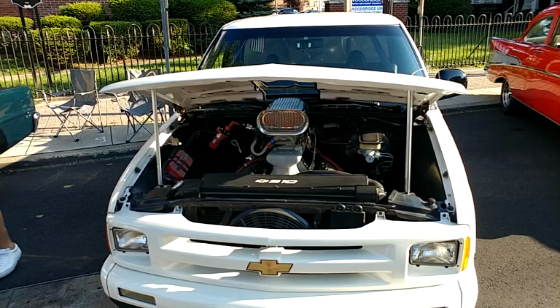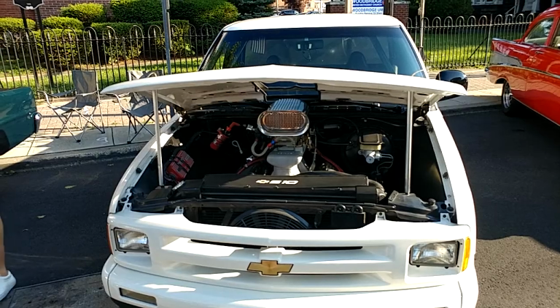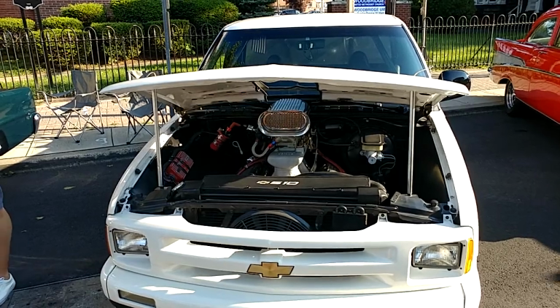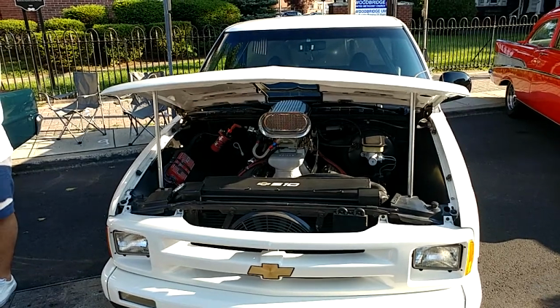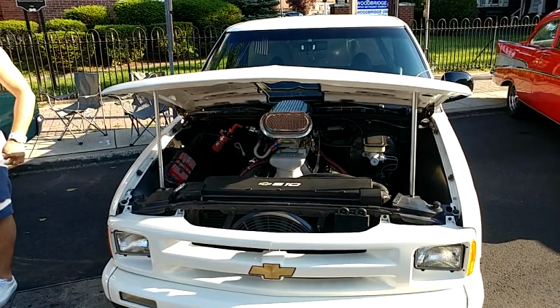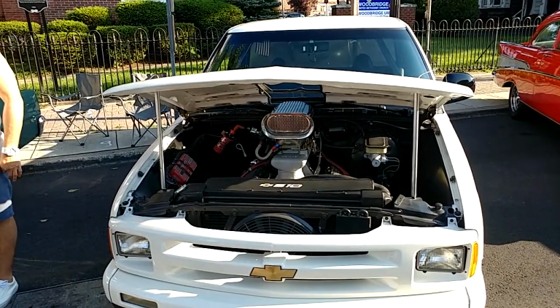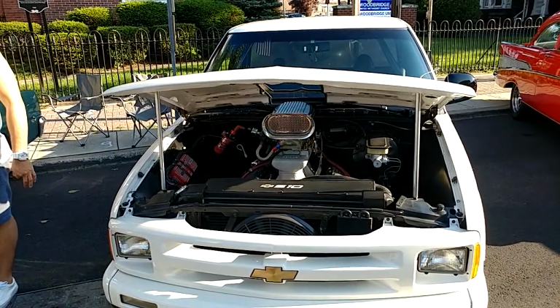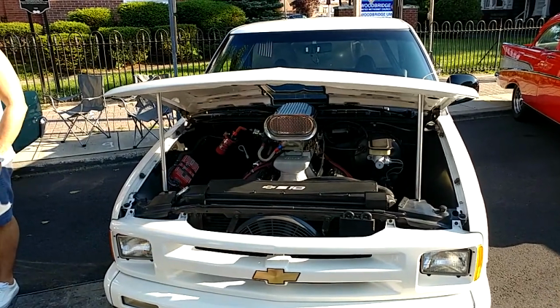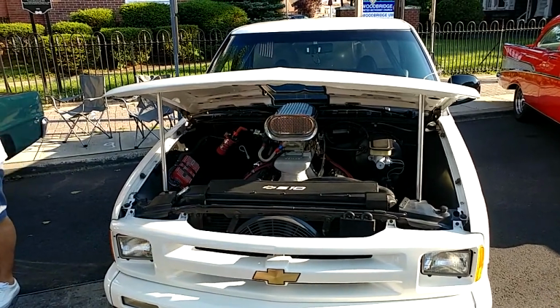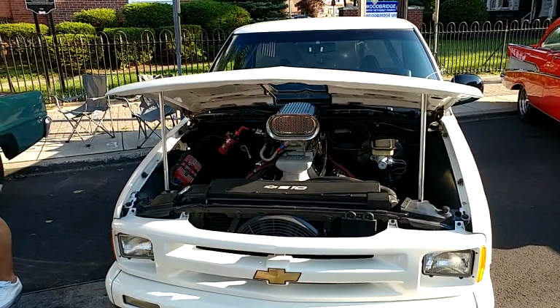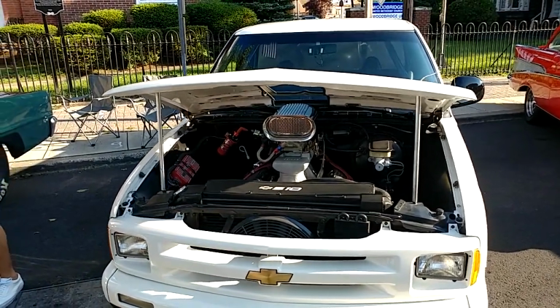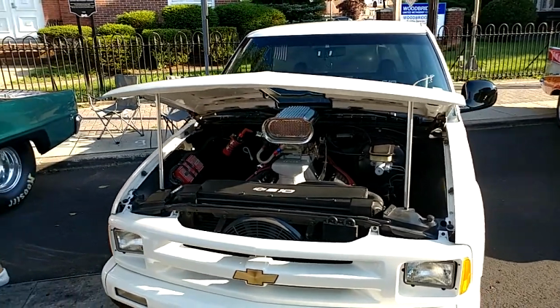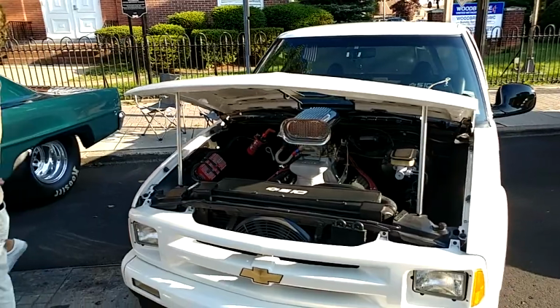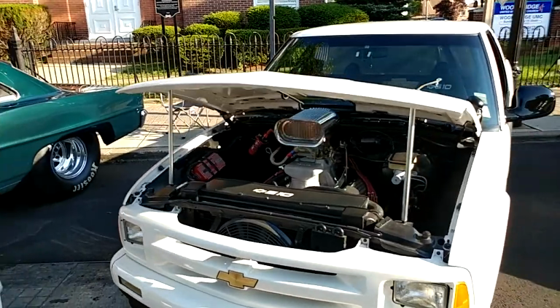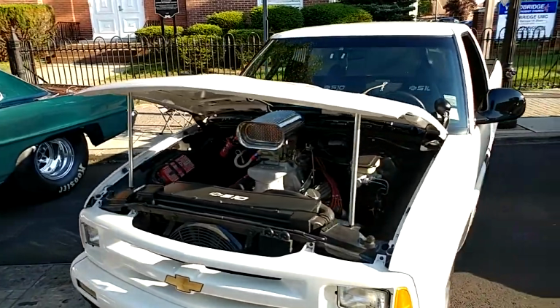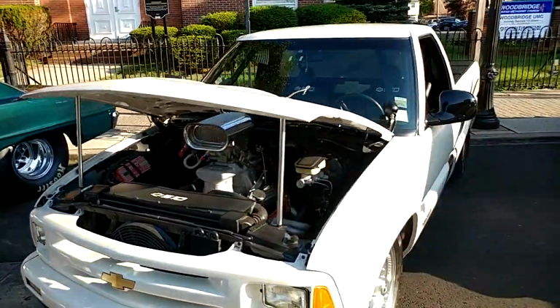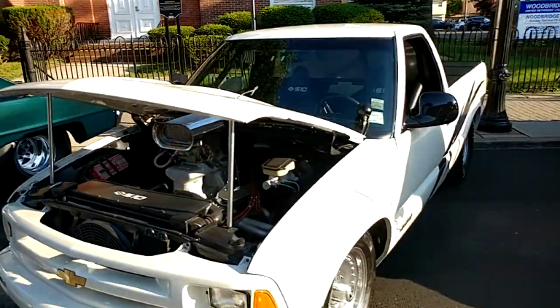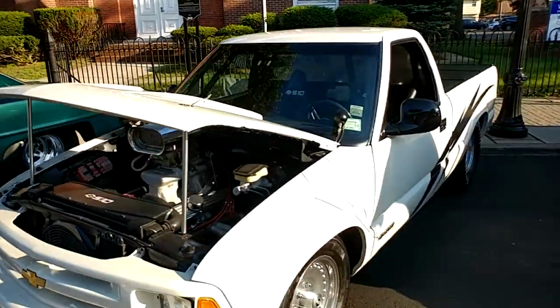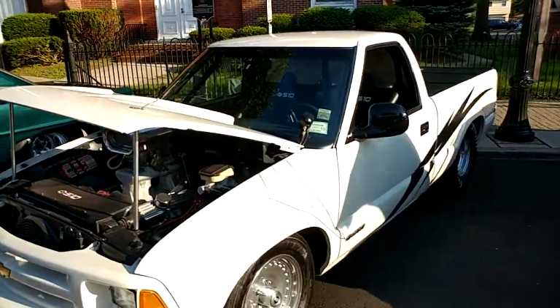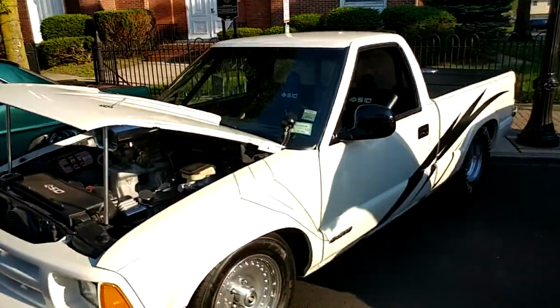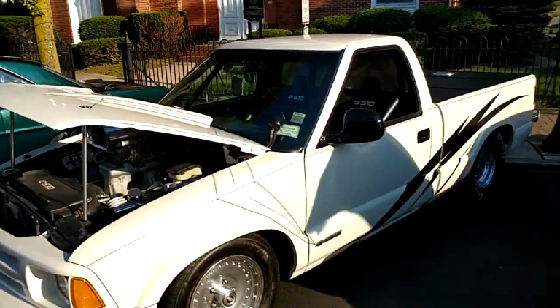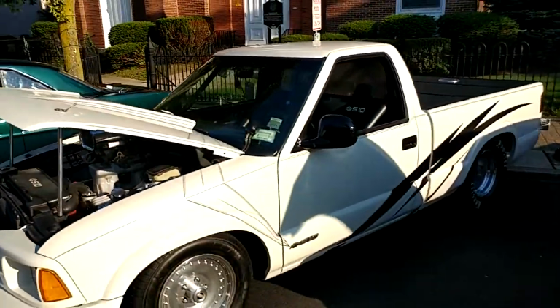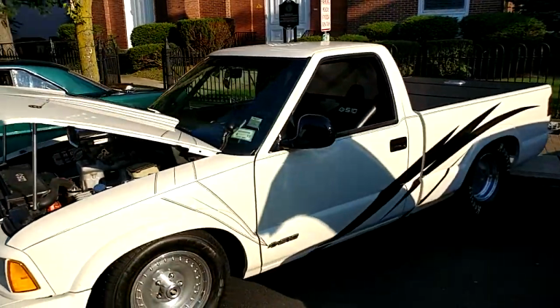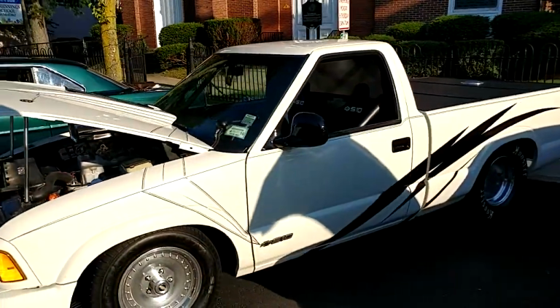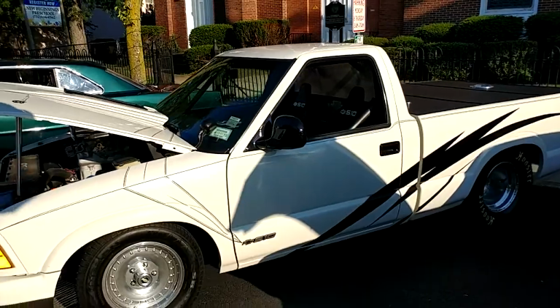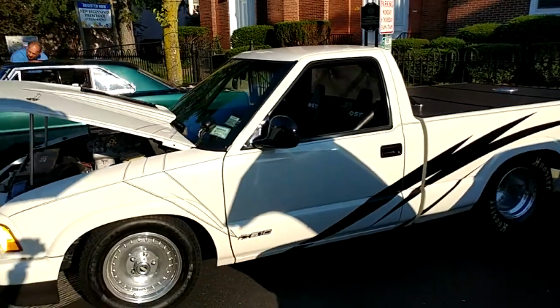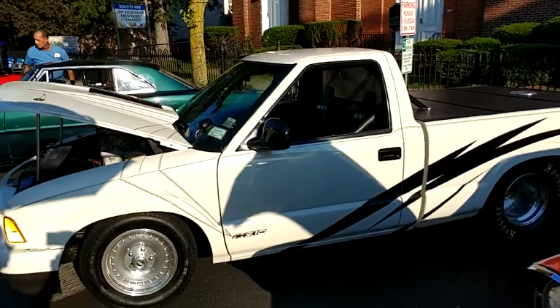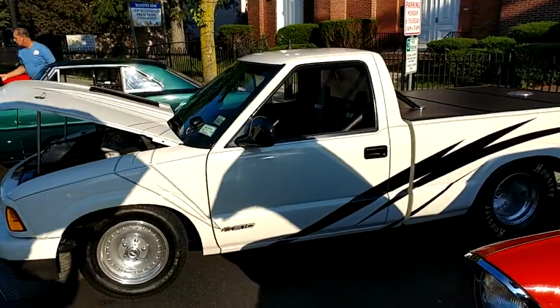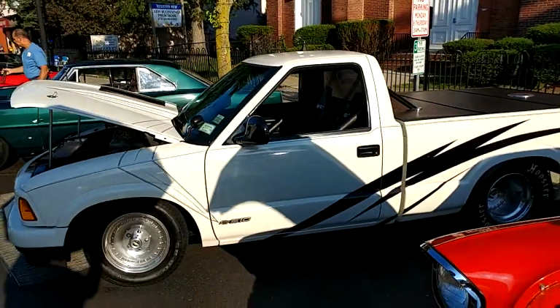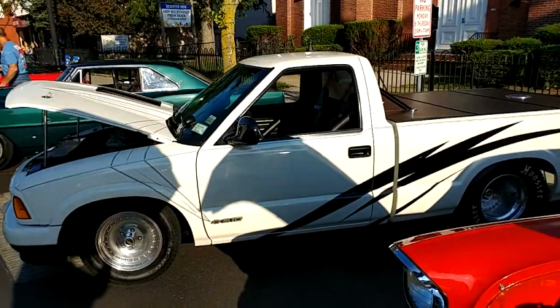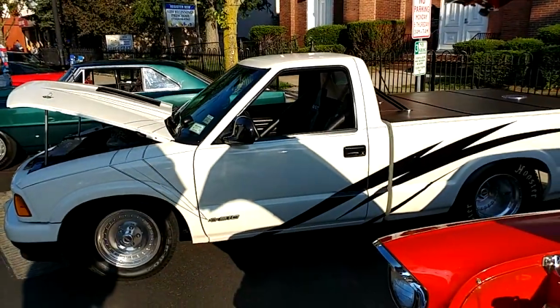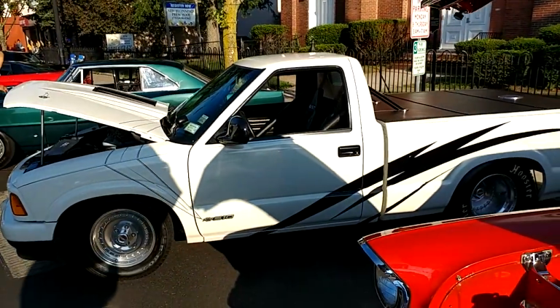What is that? I got a 1995 white Chevy S10 pickup truck with a roll bar. This thing was built for the track.